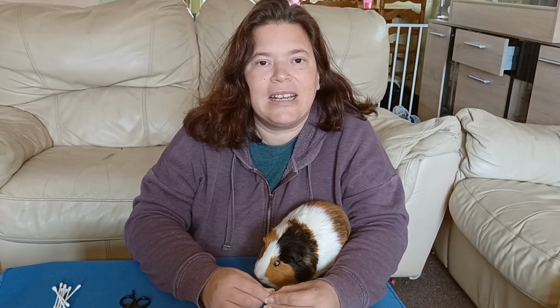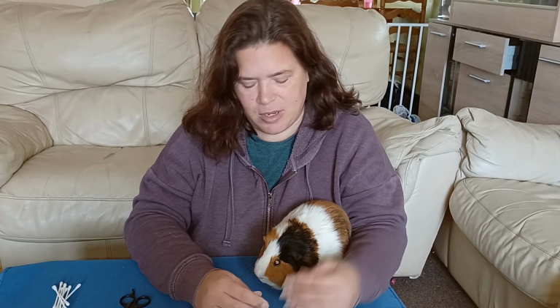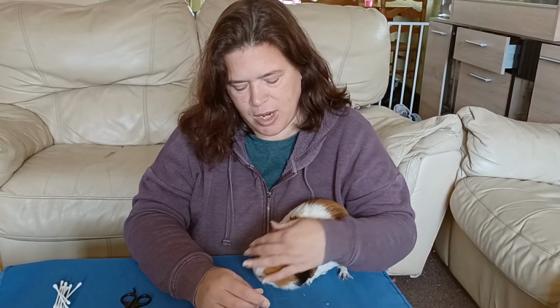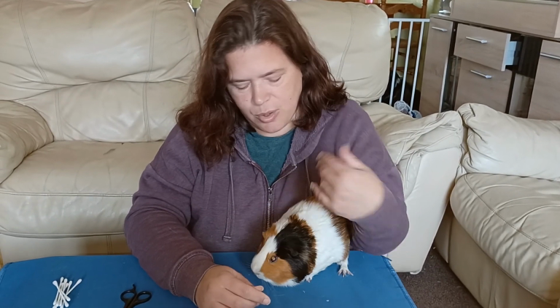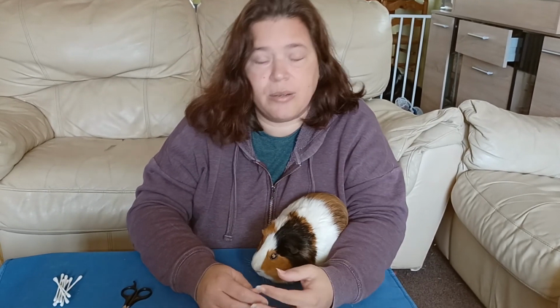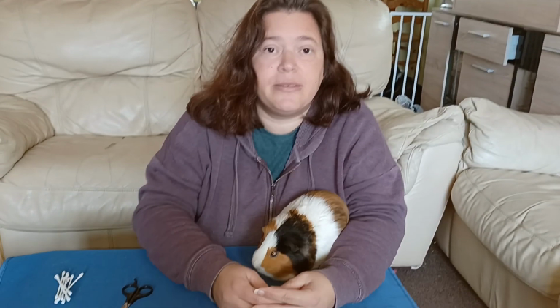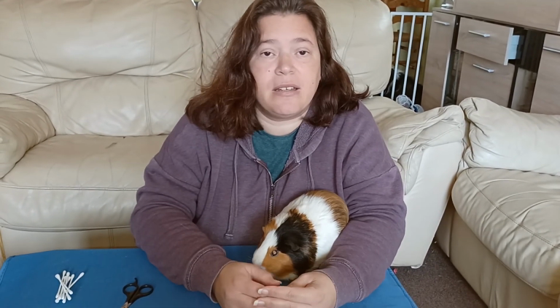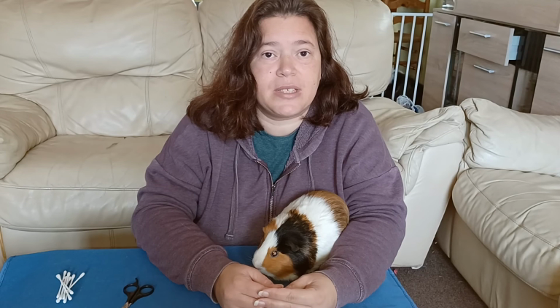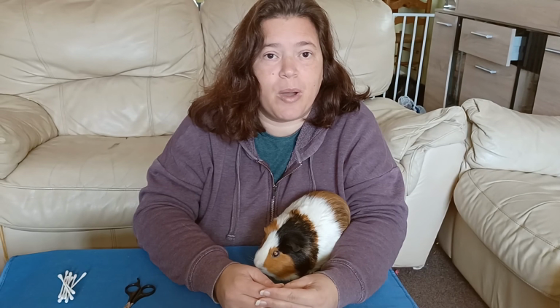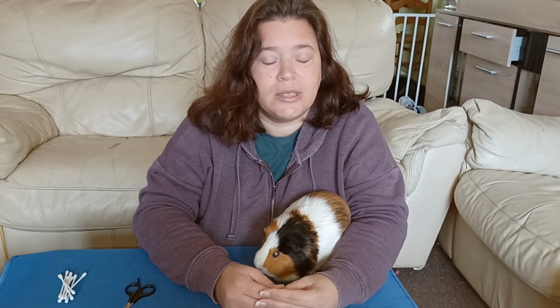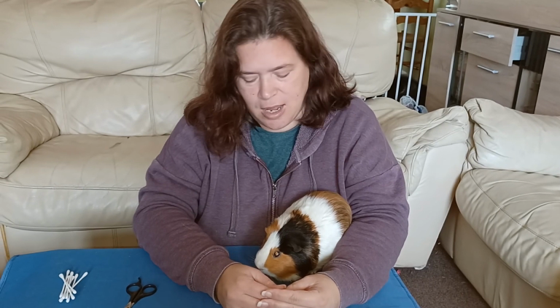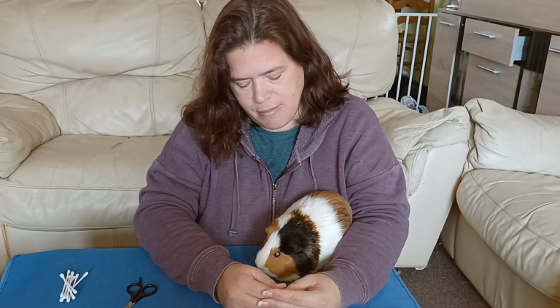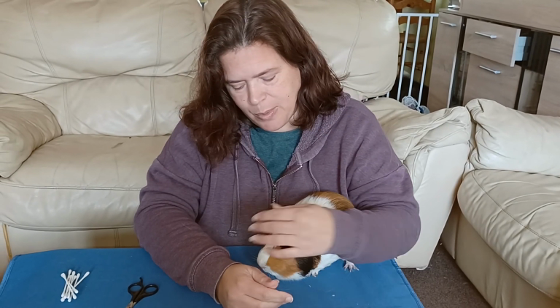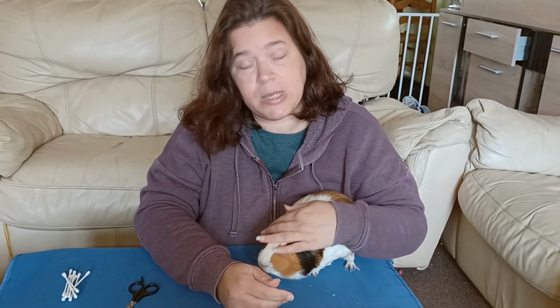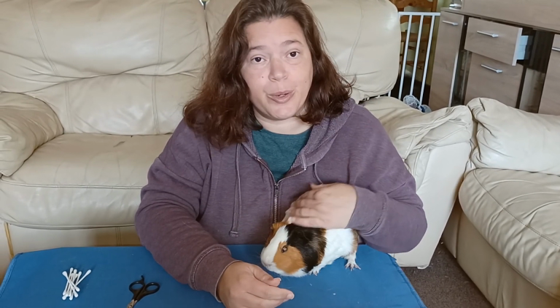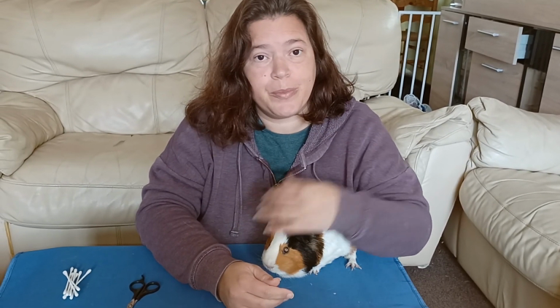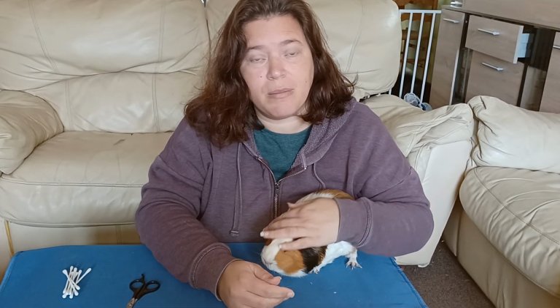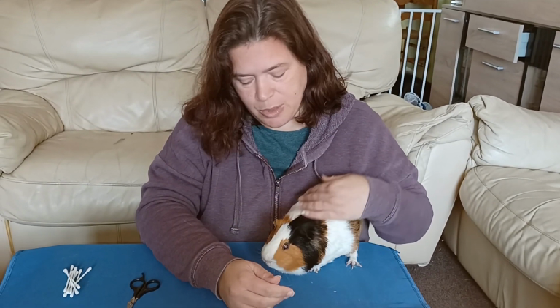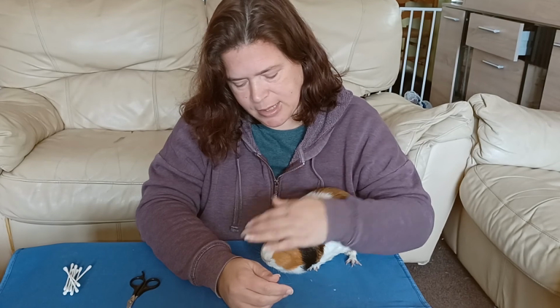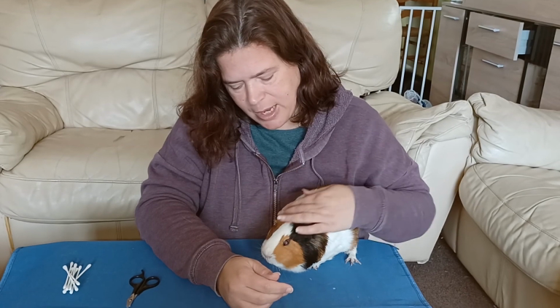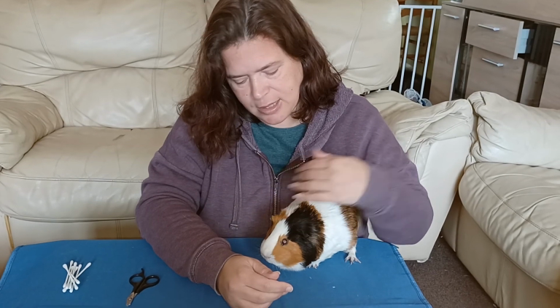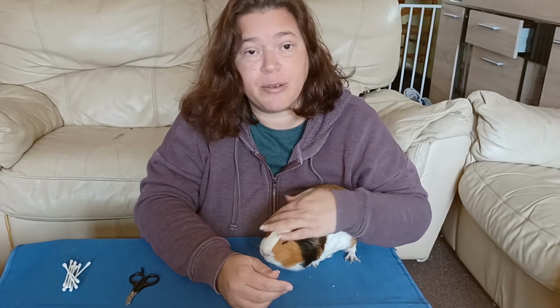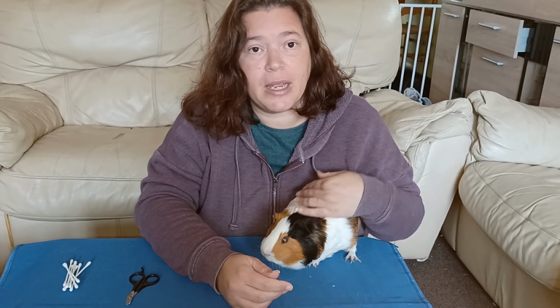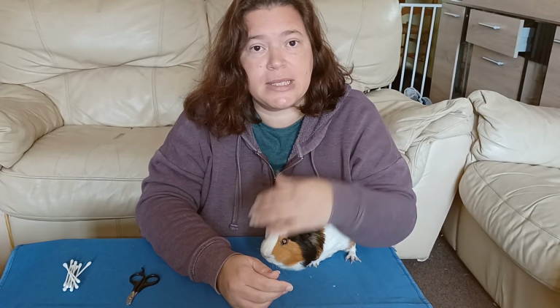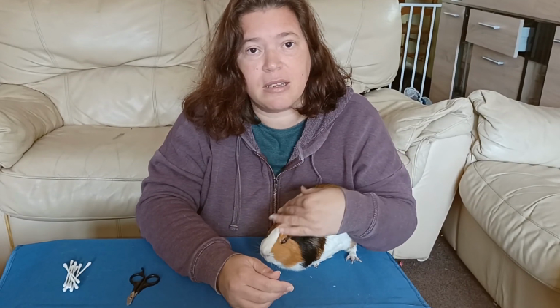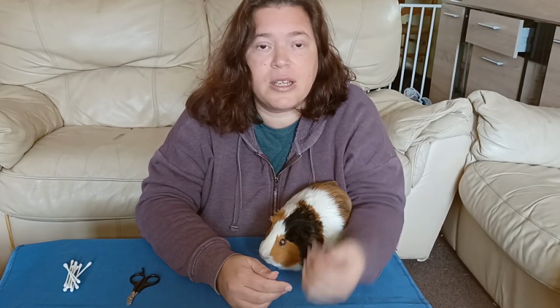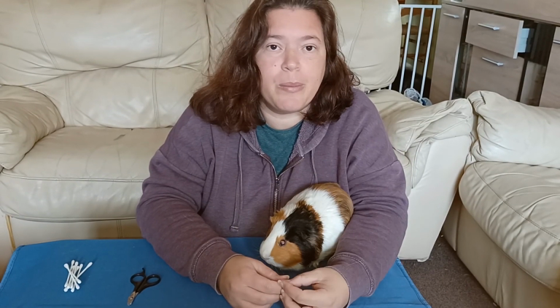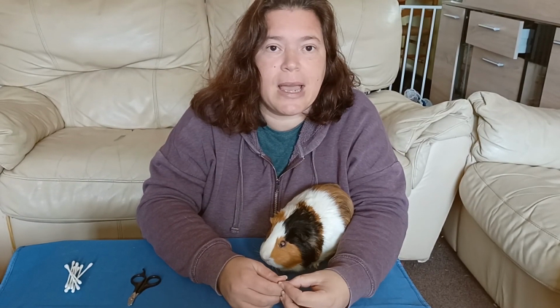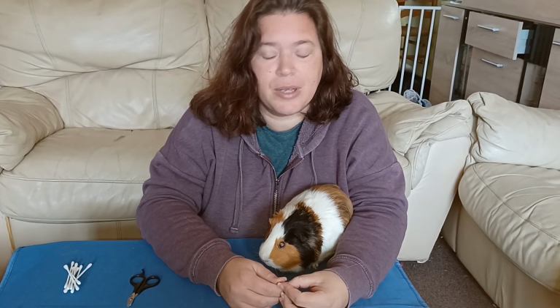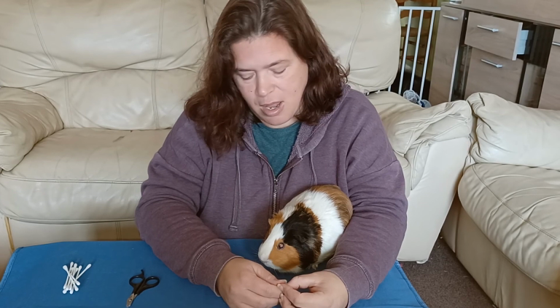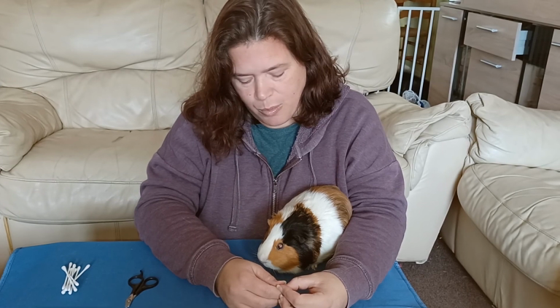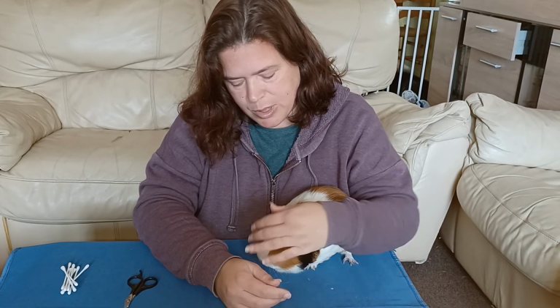Hi, good morning. I just thought I'd do a video because I haven't done one for a while. I've done one with Monty before to do with his feet, just nail clipping, but today I'm going to go a little bit more in depth with Monty.